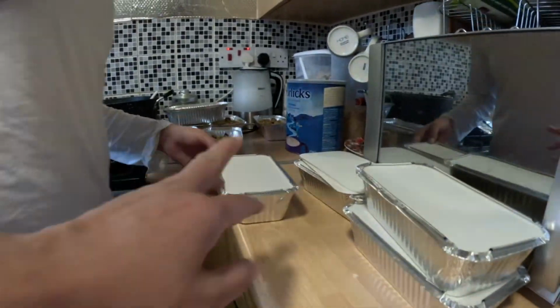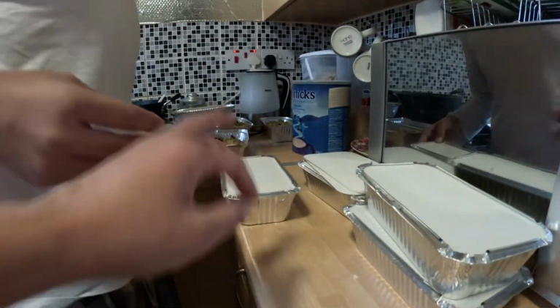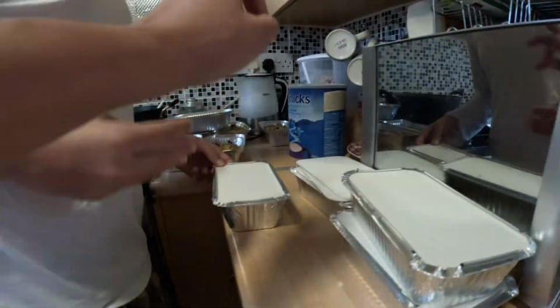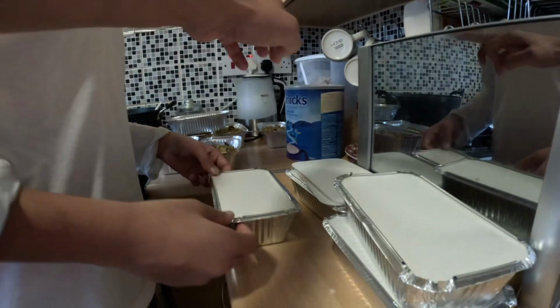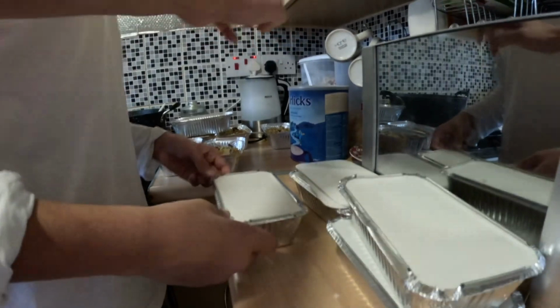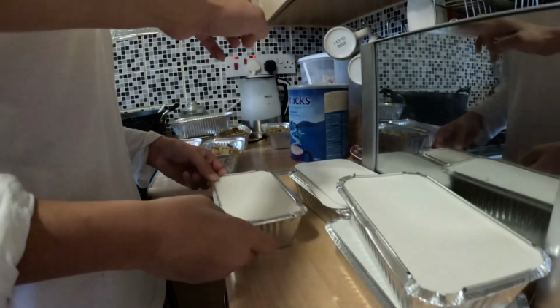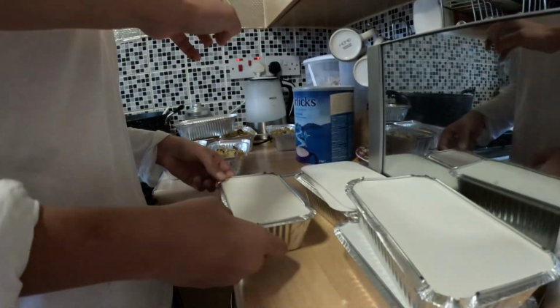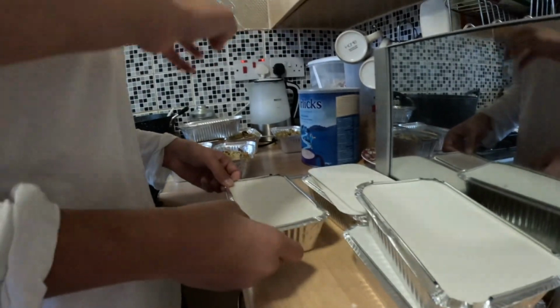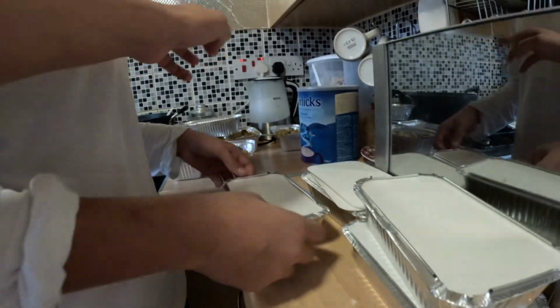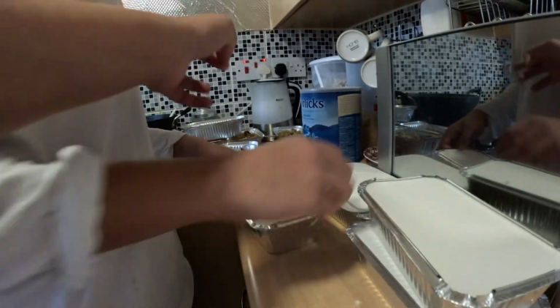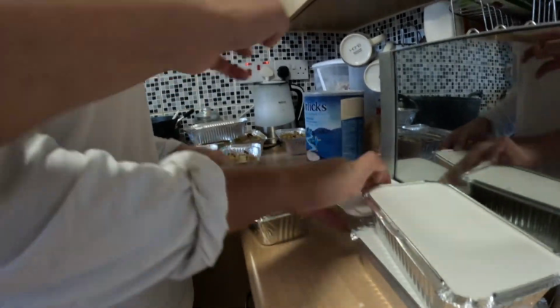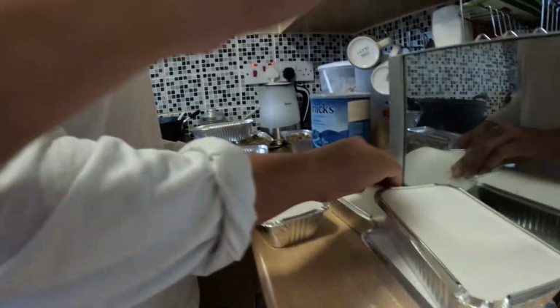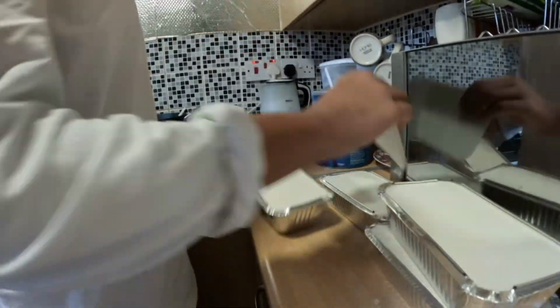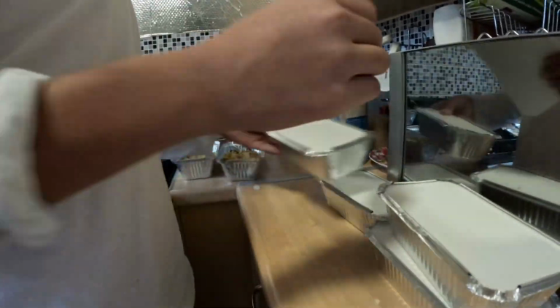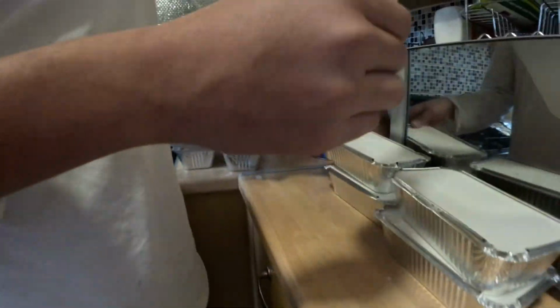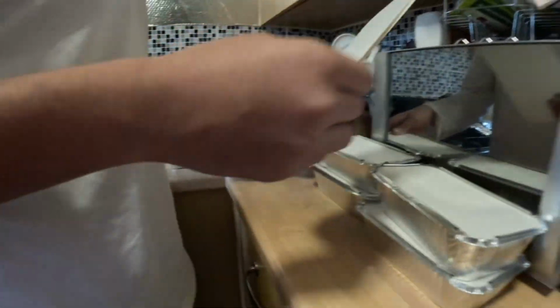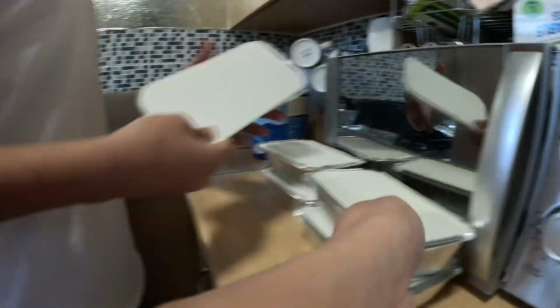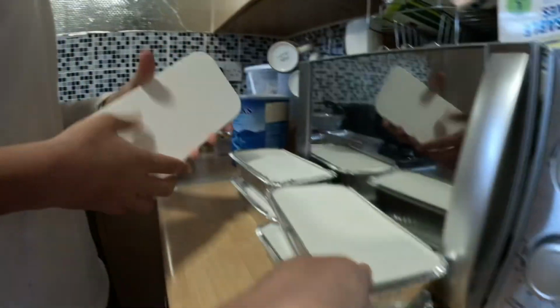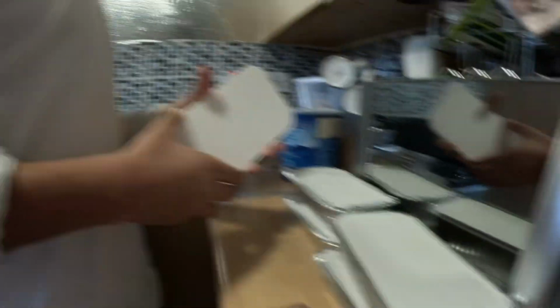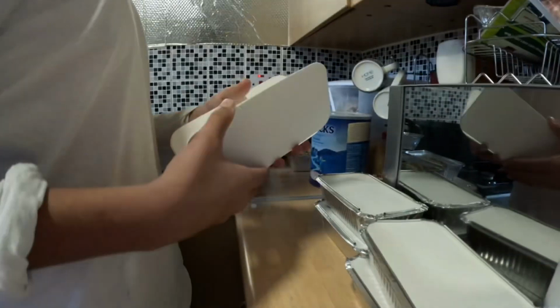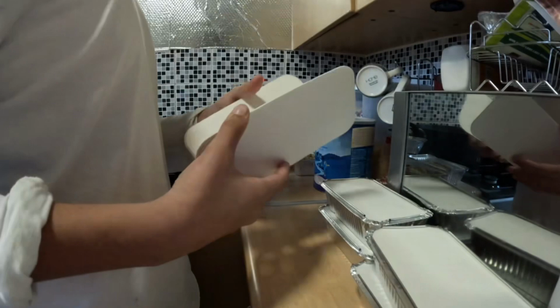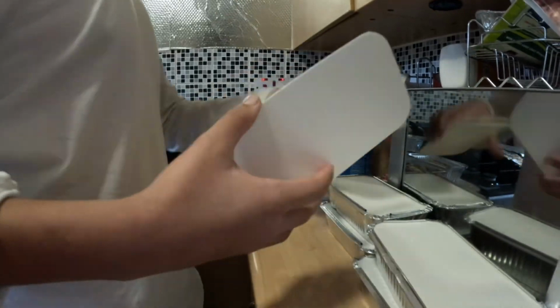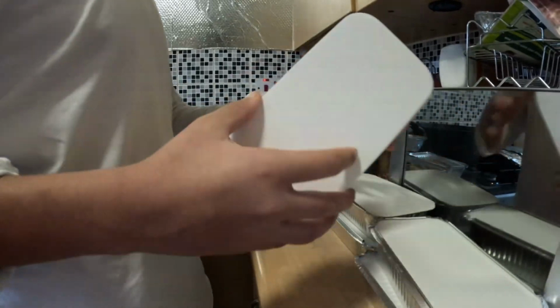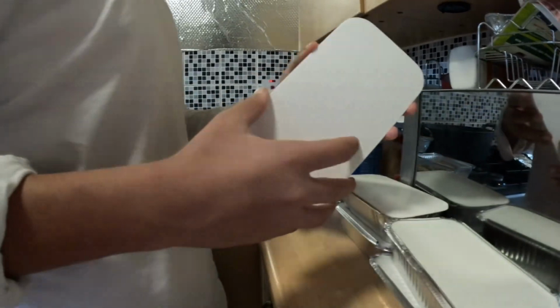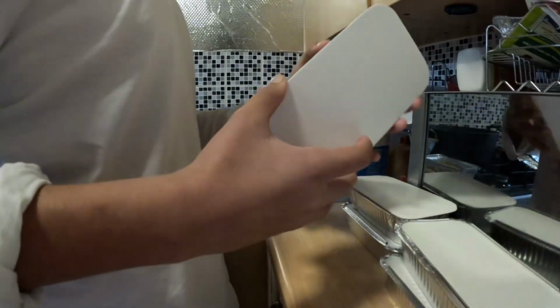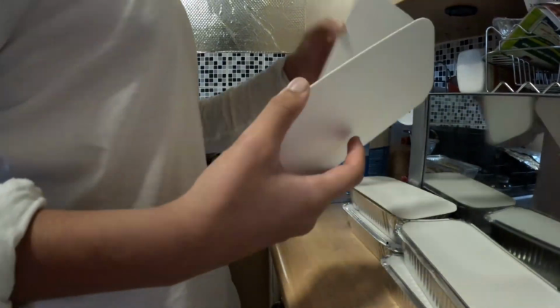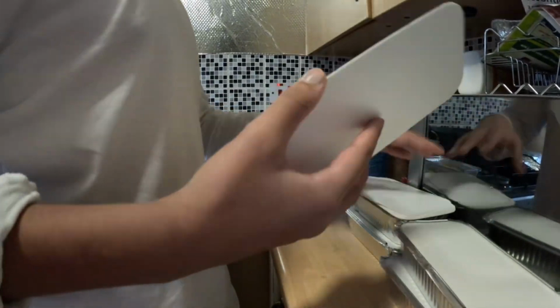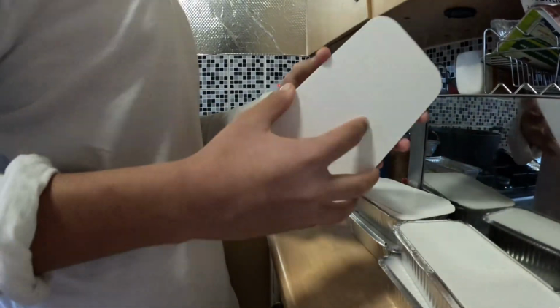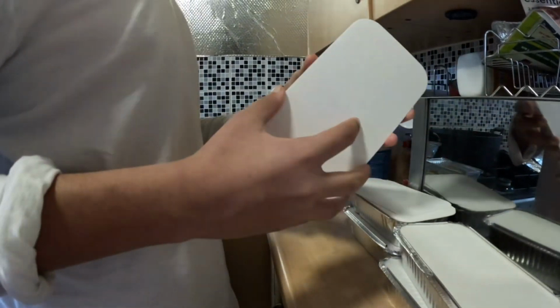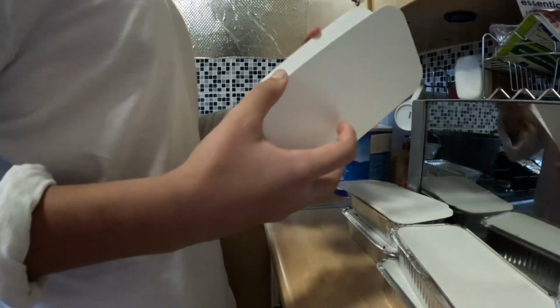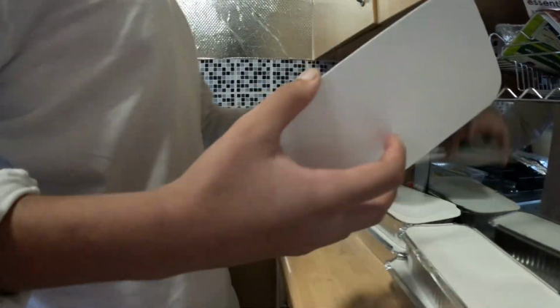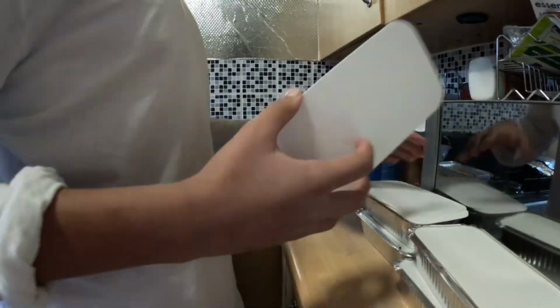Four, five, six, seven, eight, nine, ten. This is a thick lid.